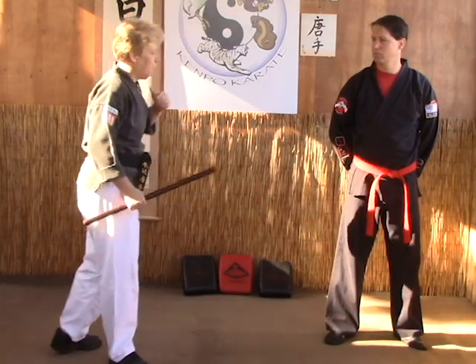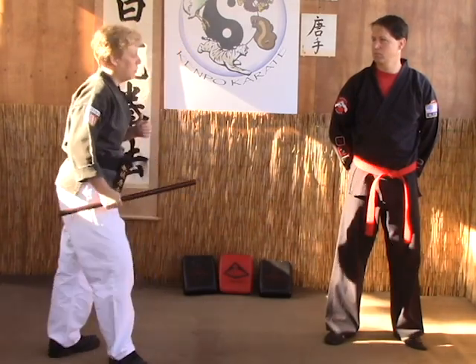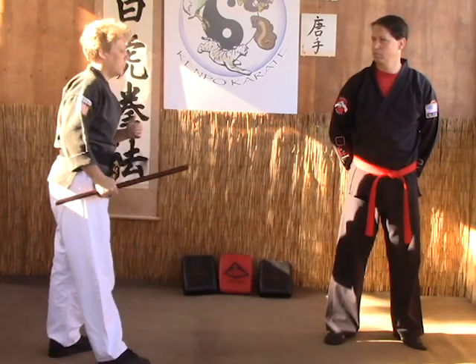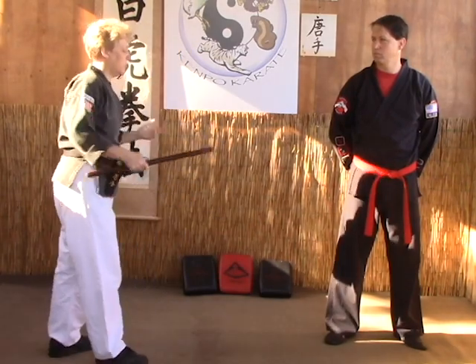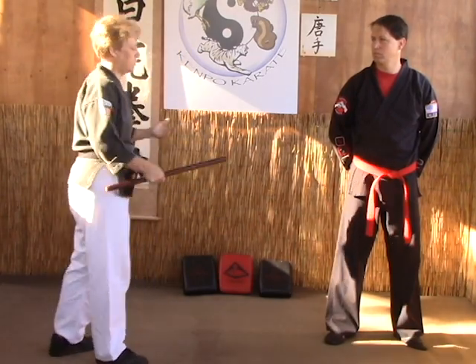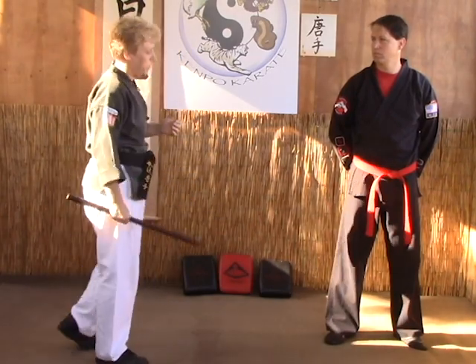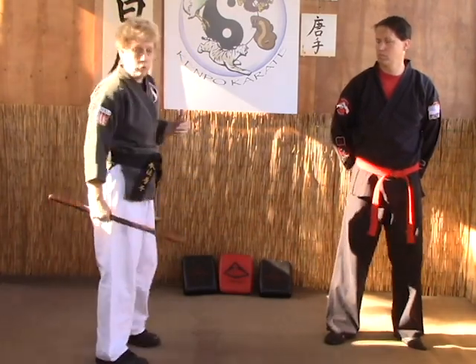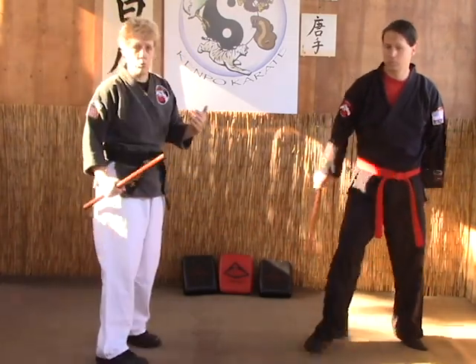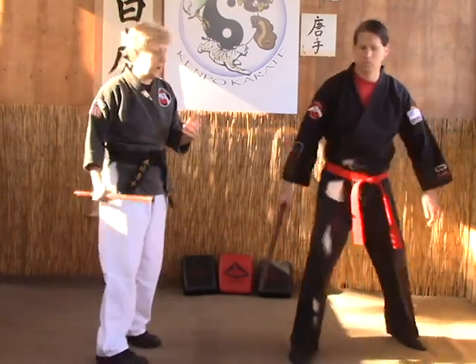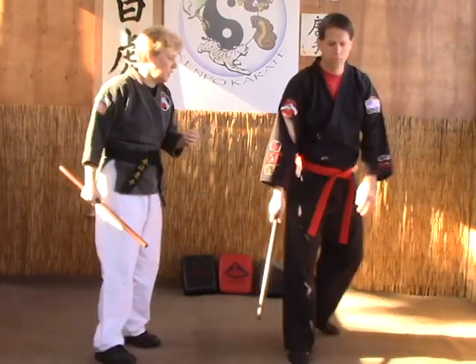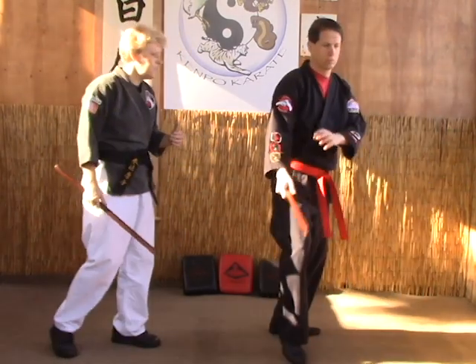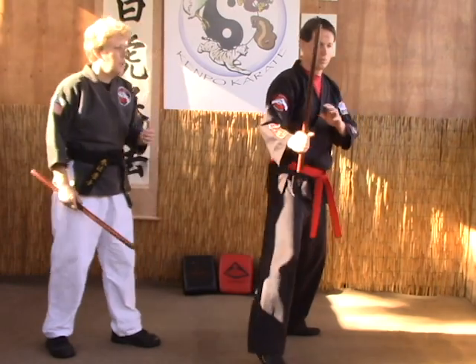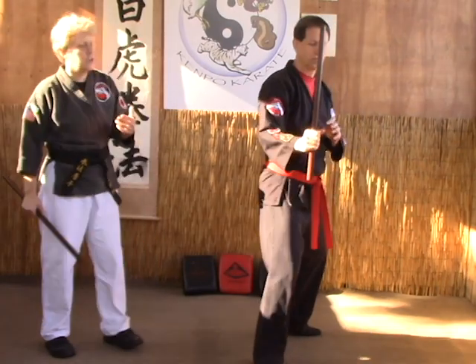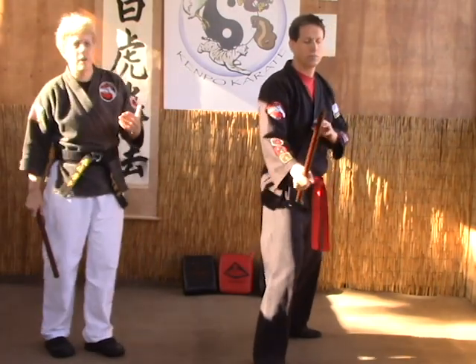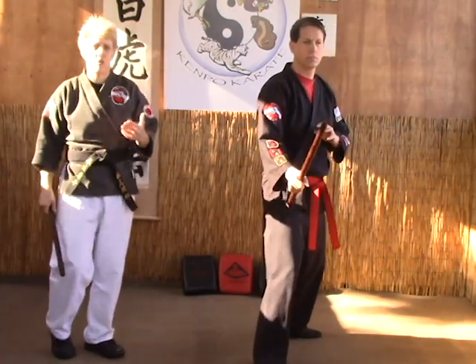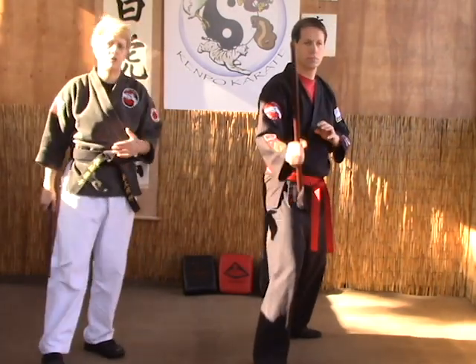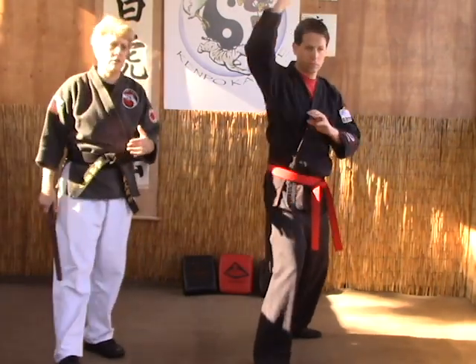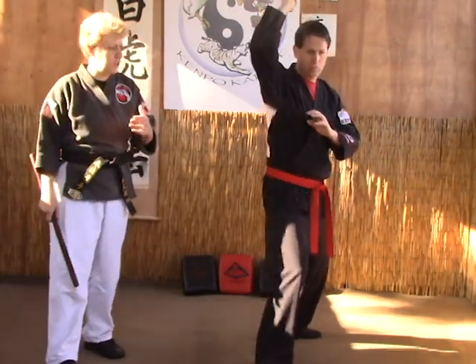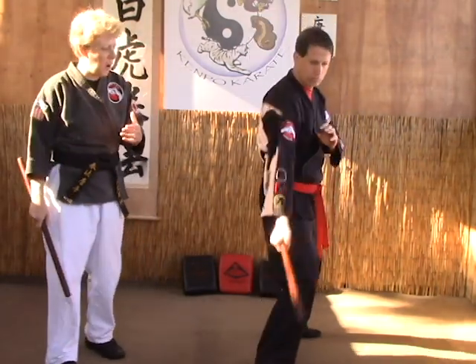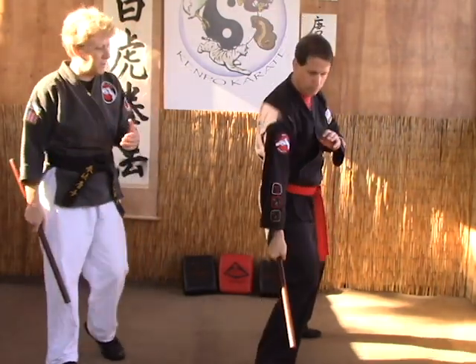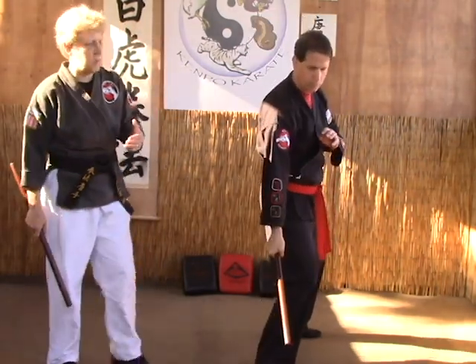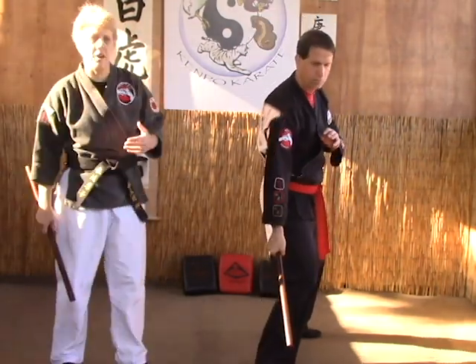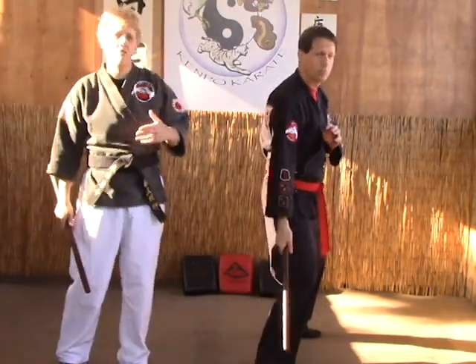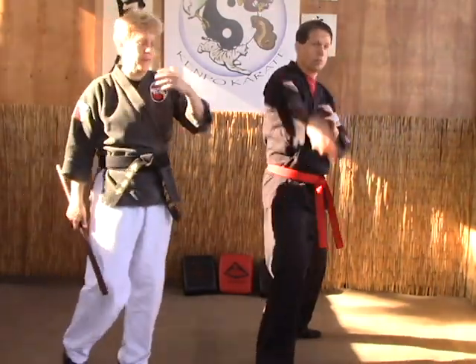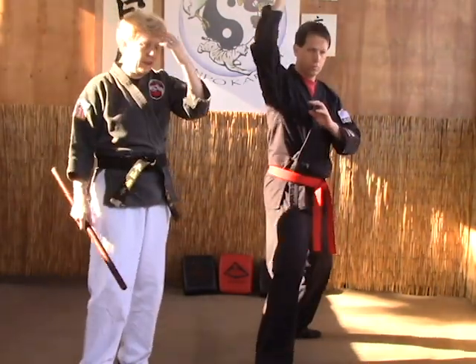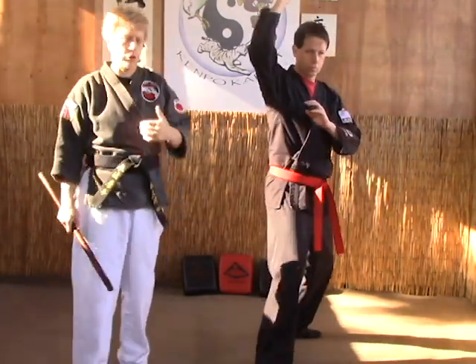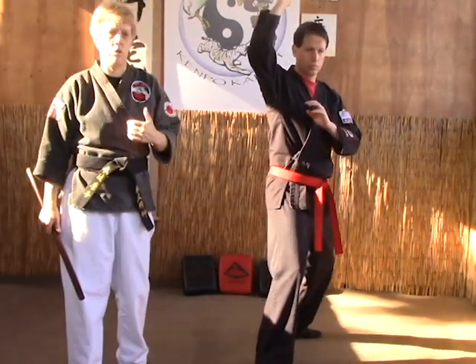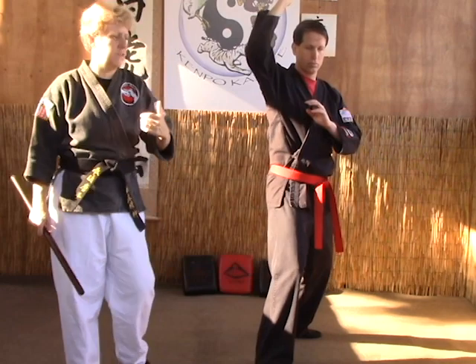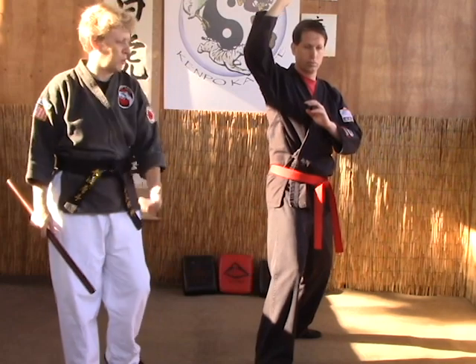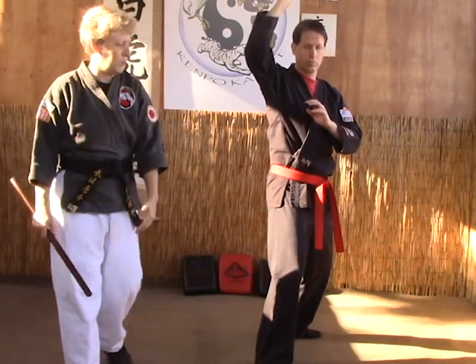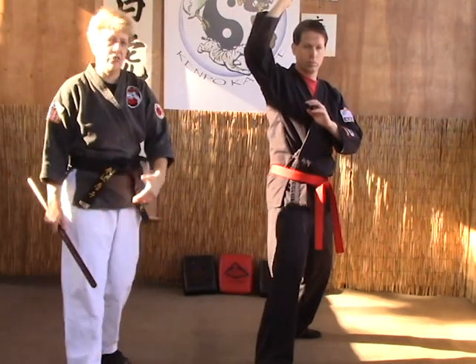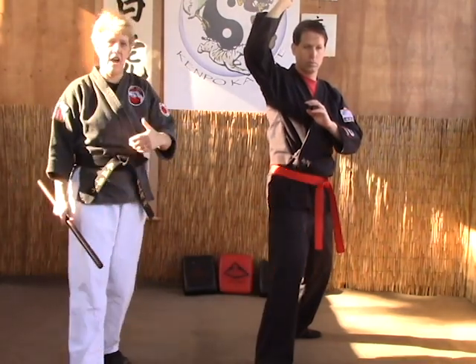On the four corner drill you start with your normal right lead. Then you're going to do a vertical strike. This is going to go up and down the body from the head to the groin and then from the groin to the head.